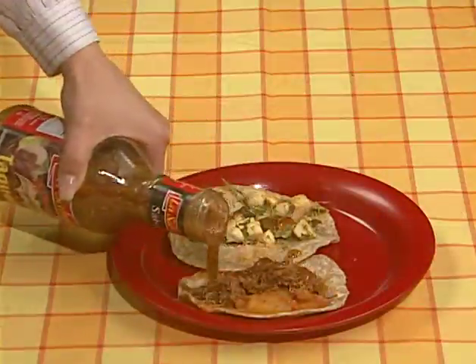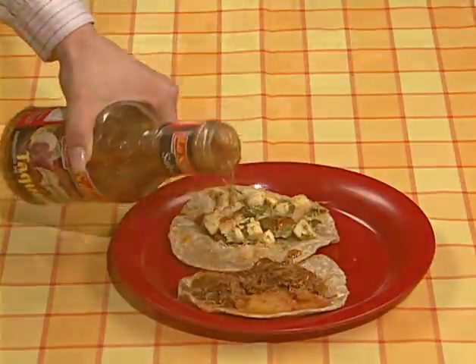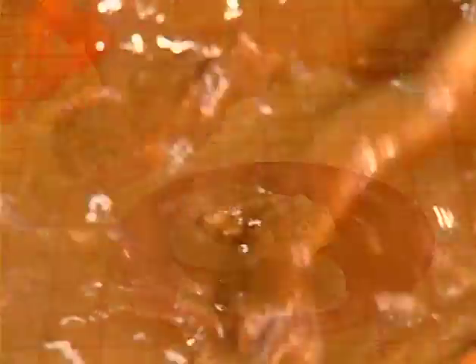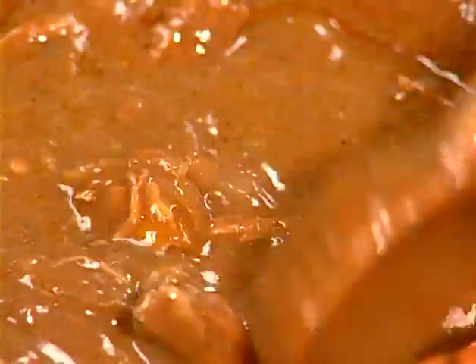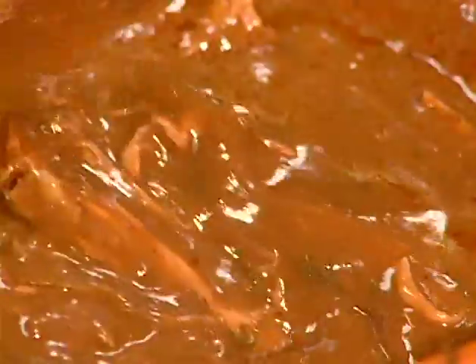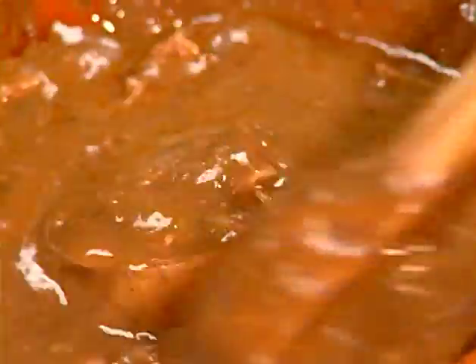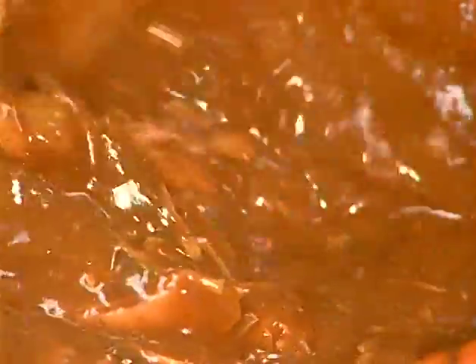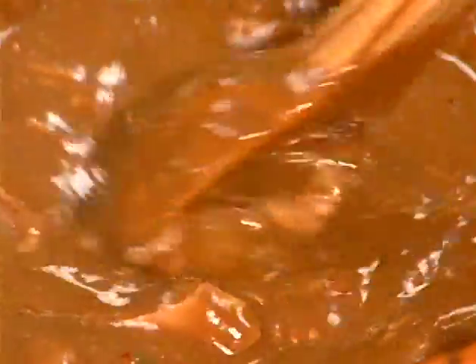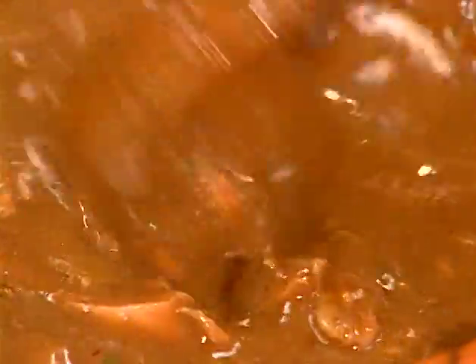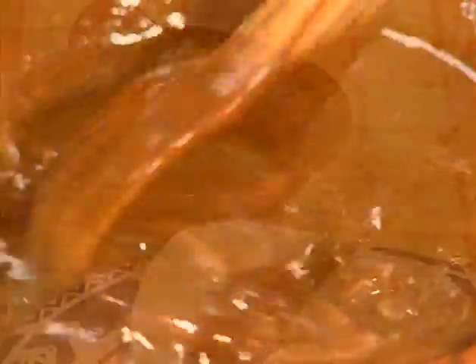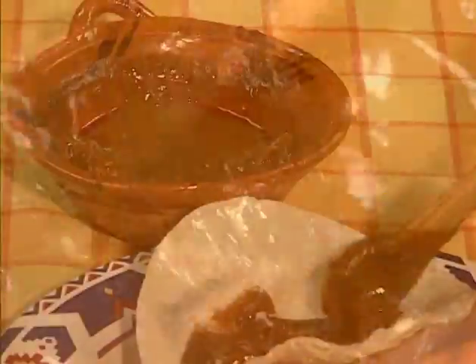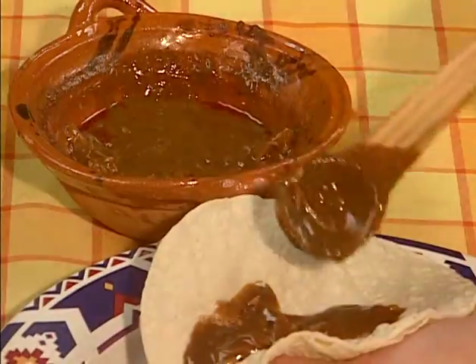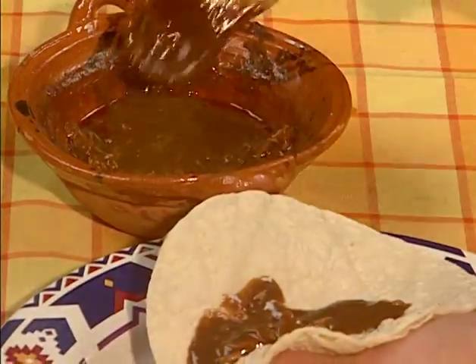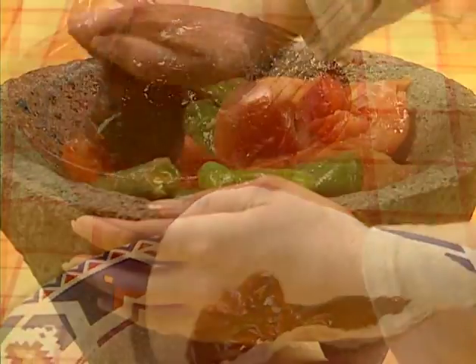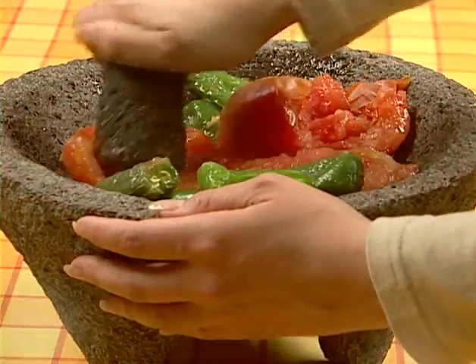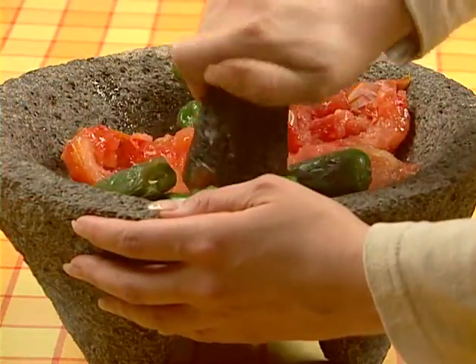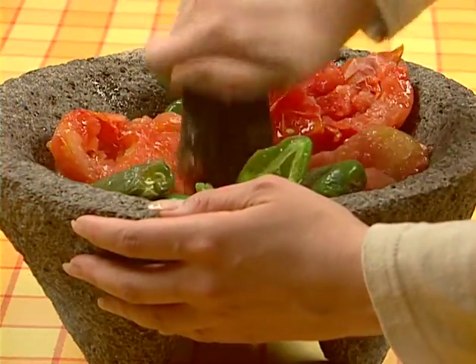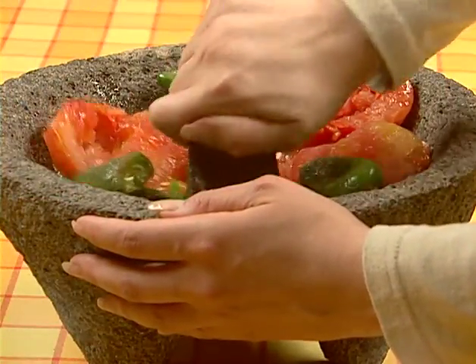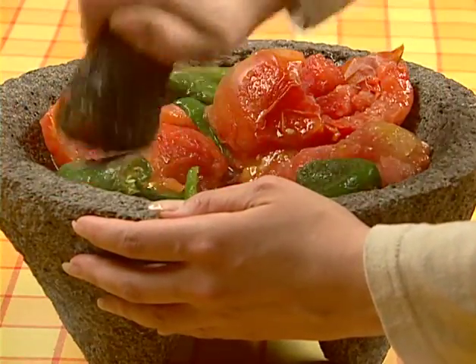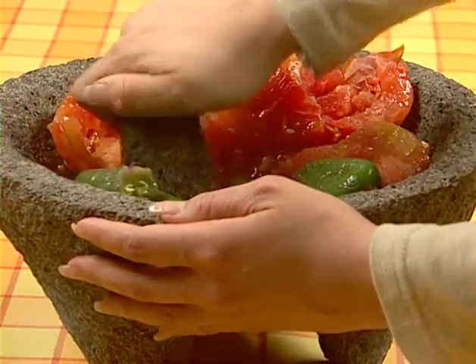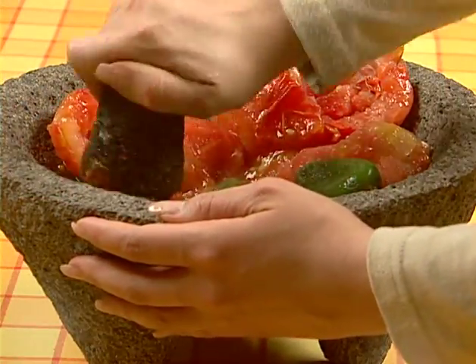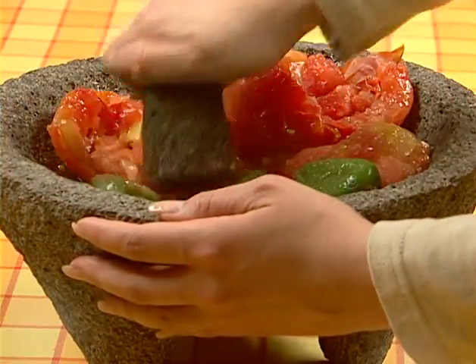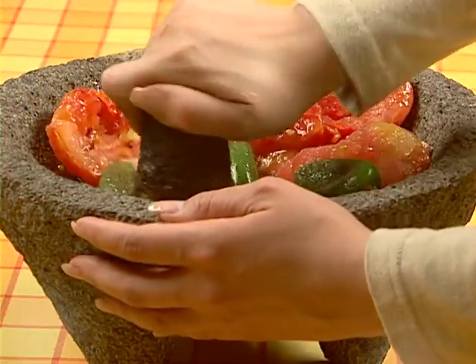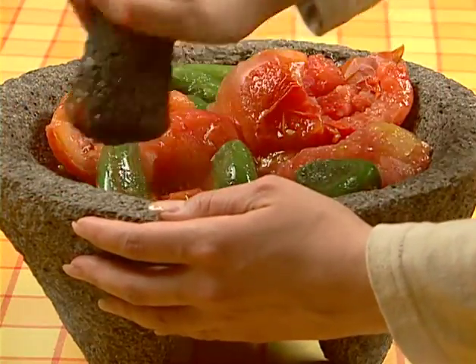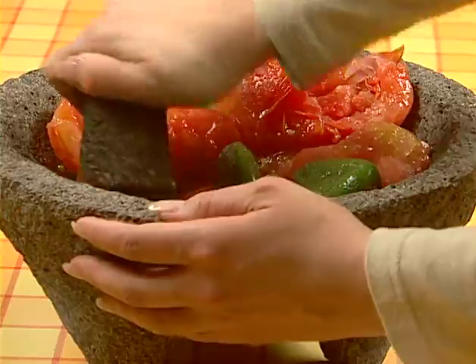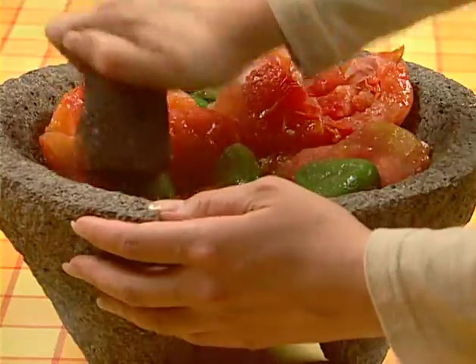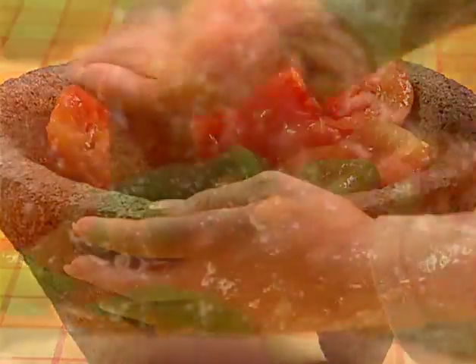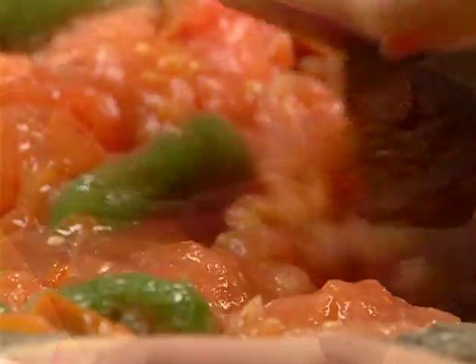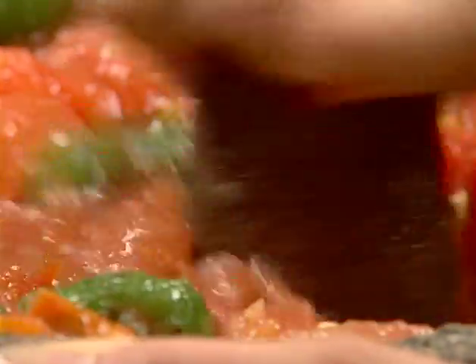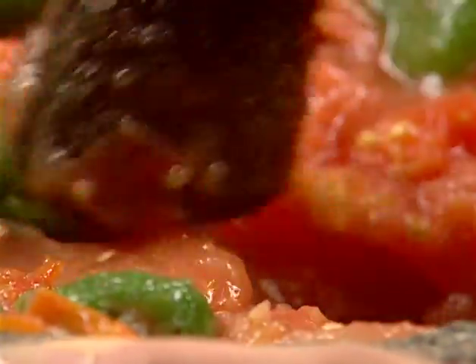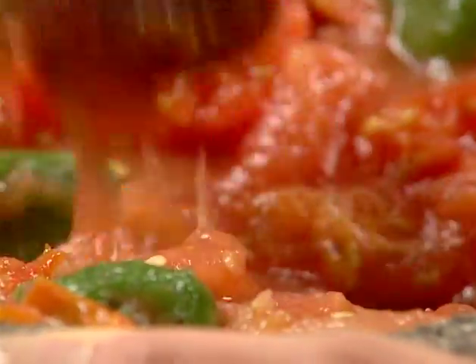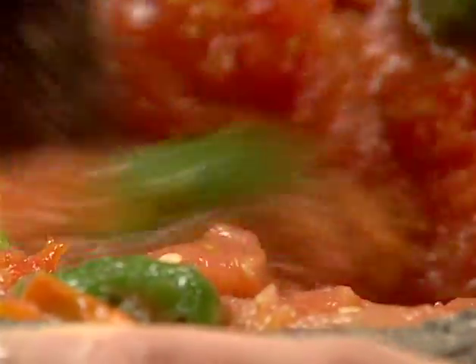La Sabrosa also produces the world famous mole. Each of La Sabrosa's products require meticulous elaboration which people rarely find the time to duplicate at home.